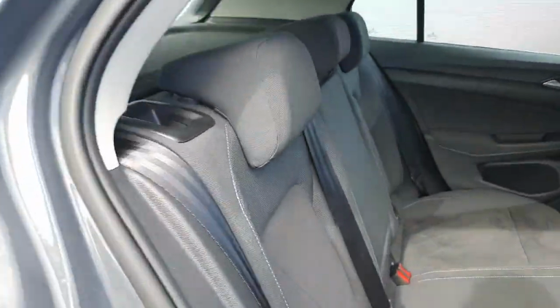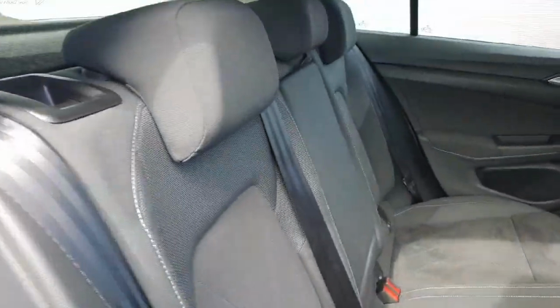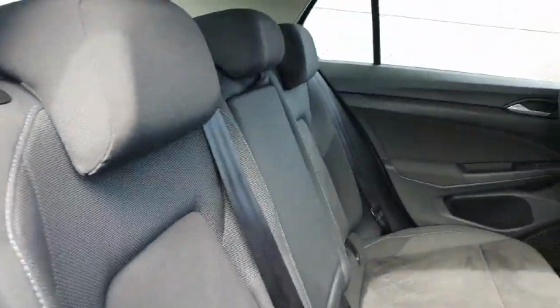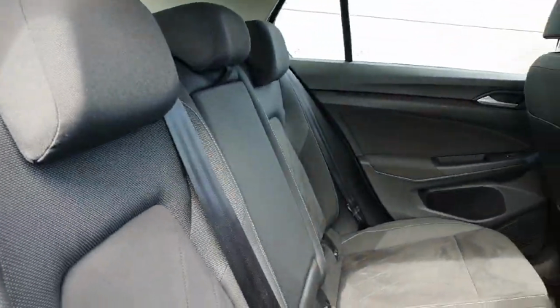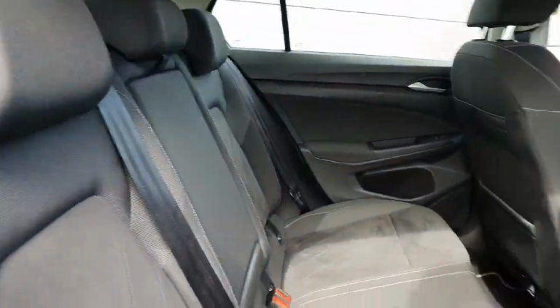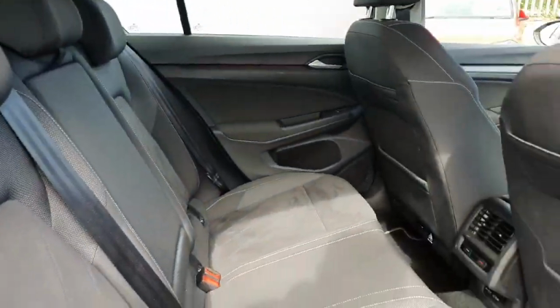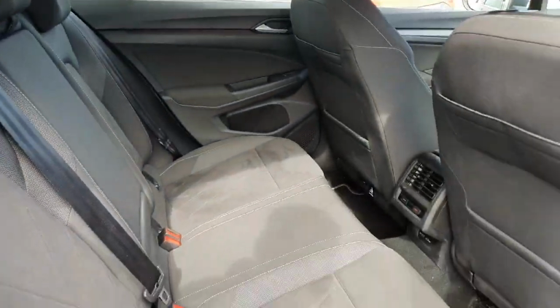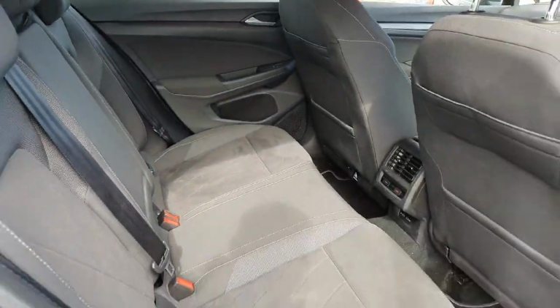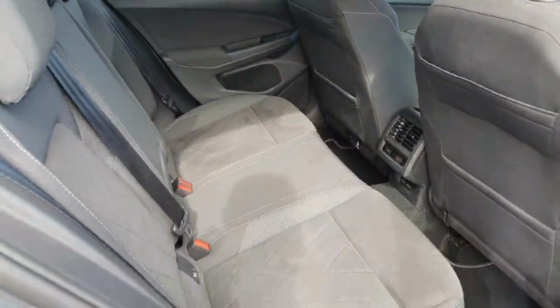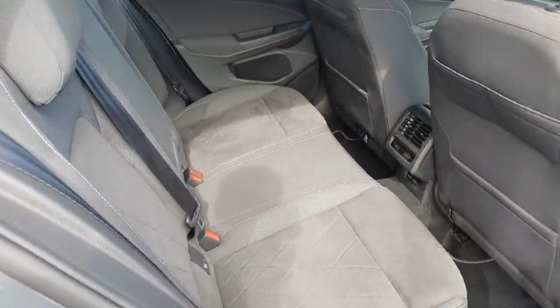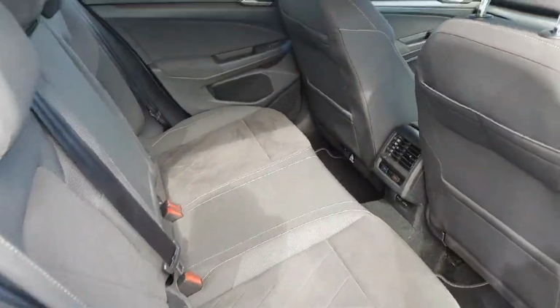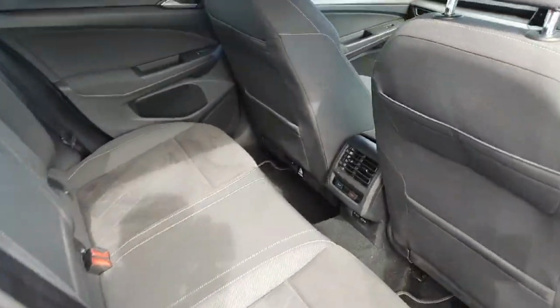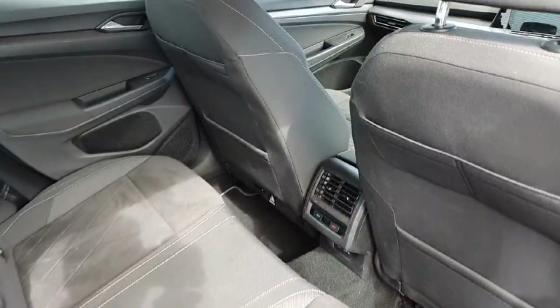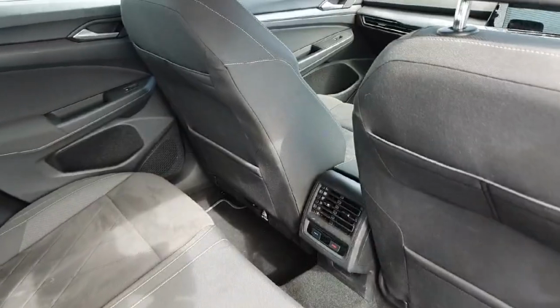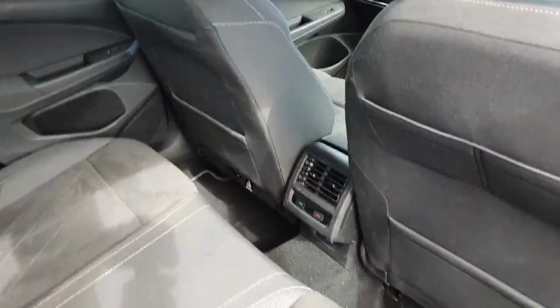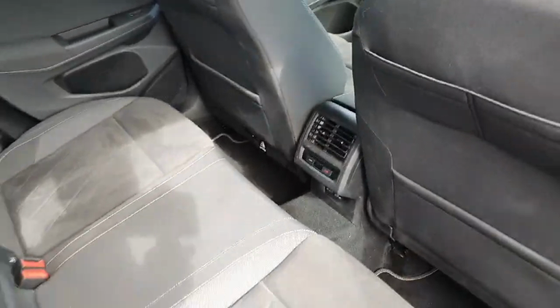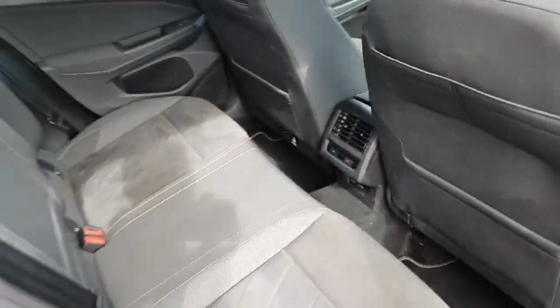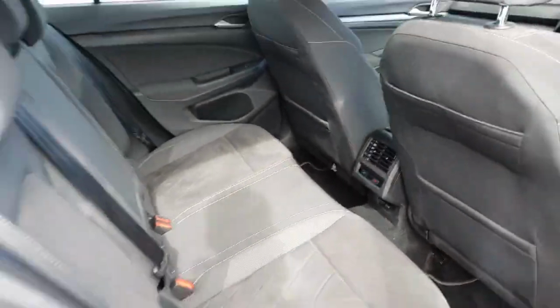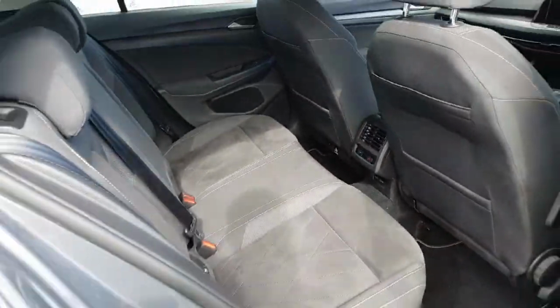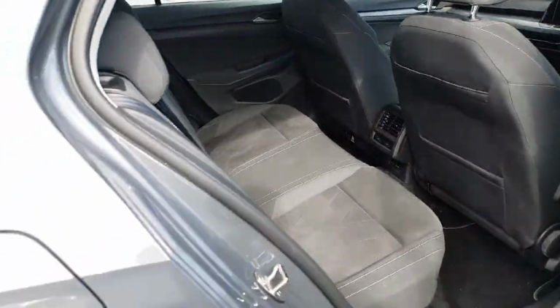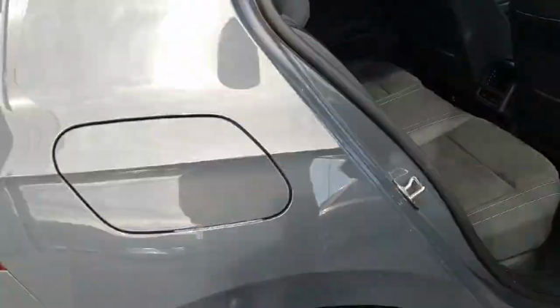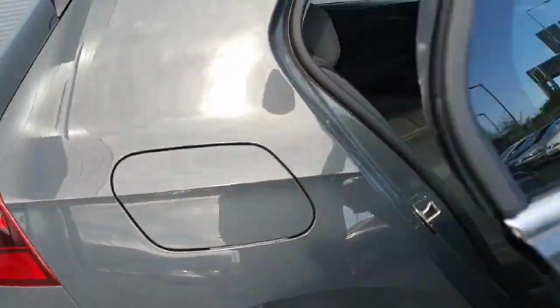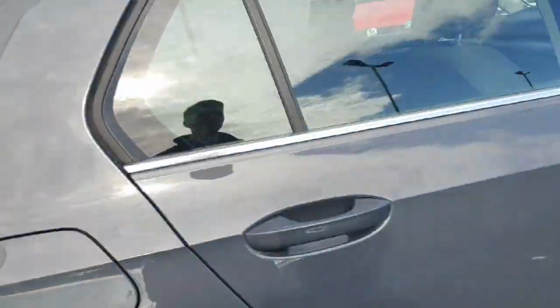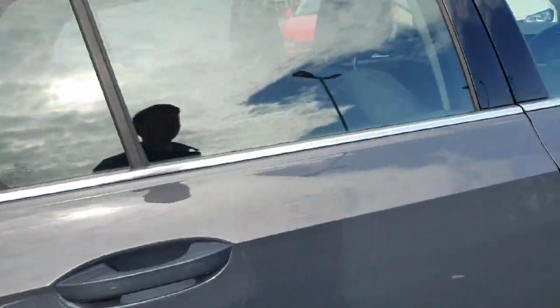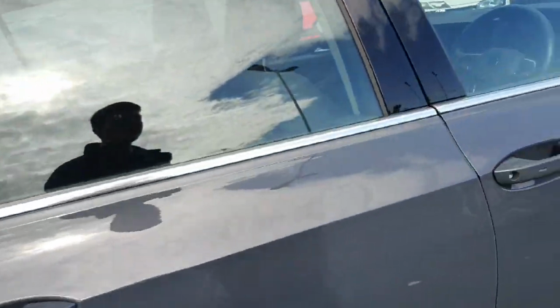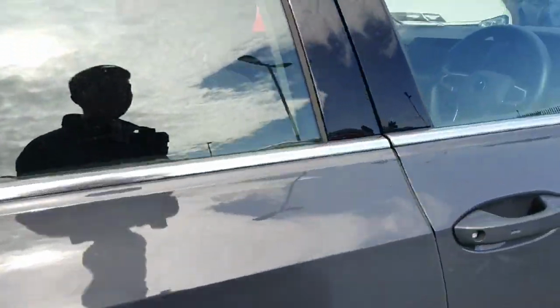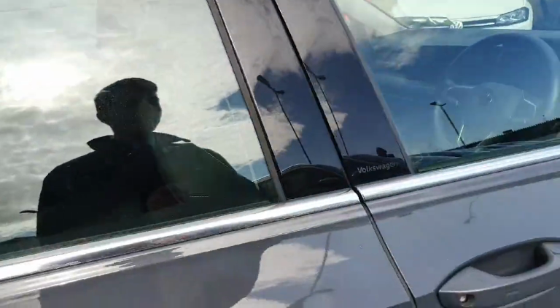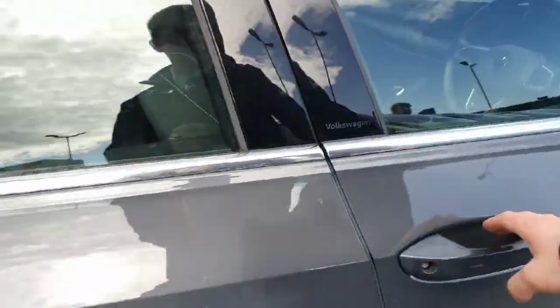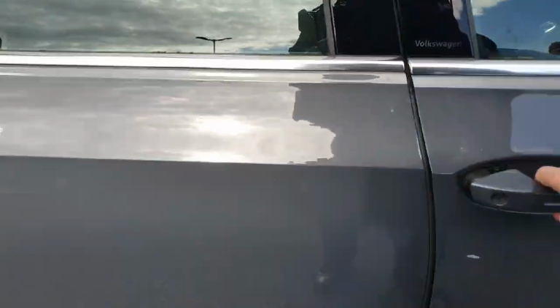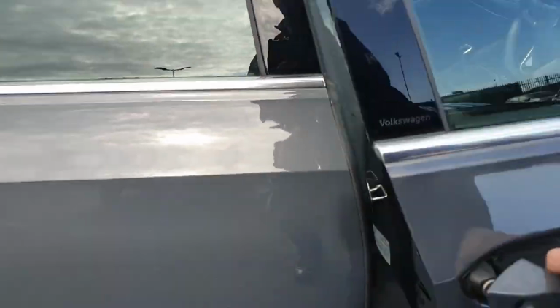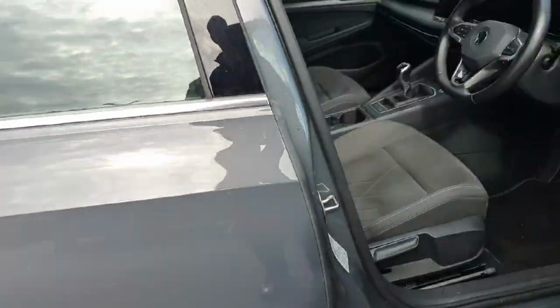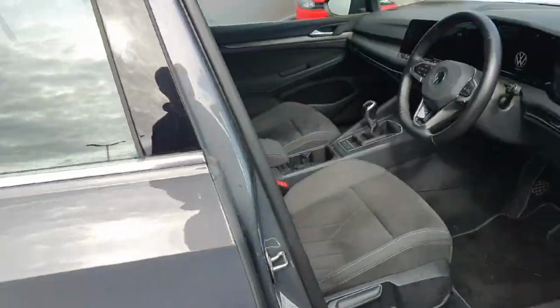There's plenty of leg room in the rear also. The model in particular also comes with tri-zone climate control — two zones in the front and one zone in the back — as well as keyless access.